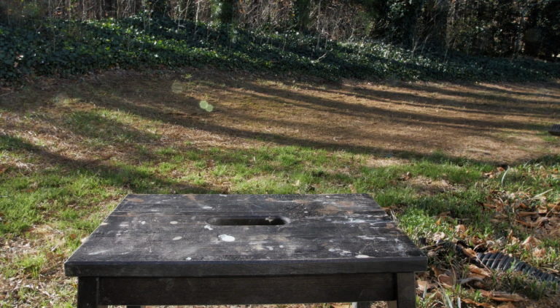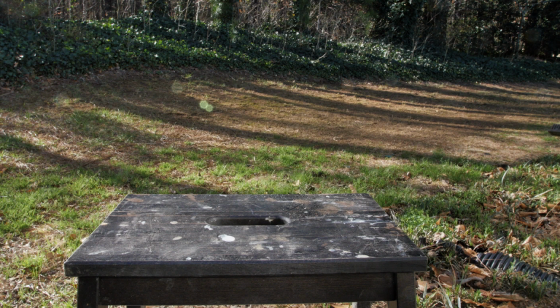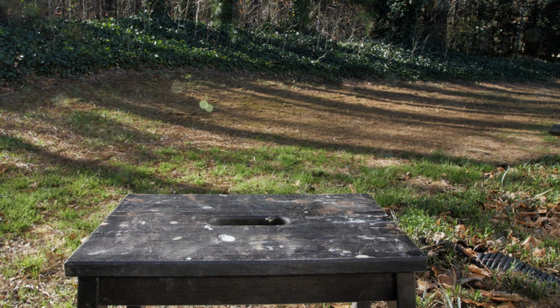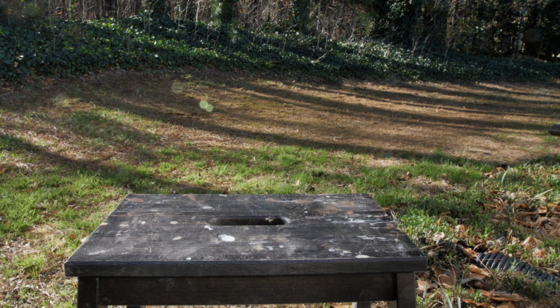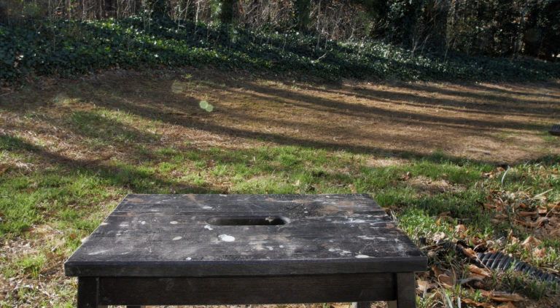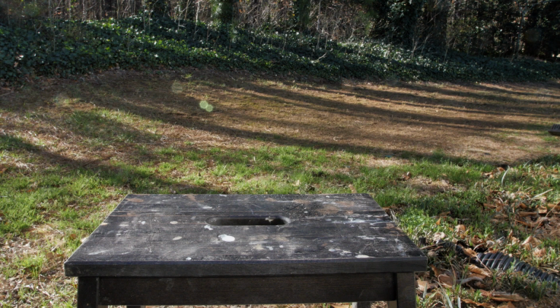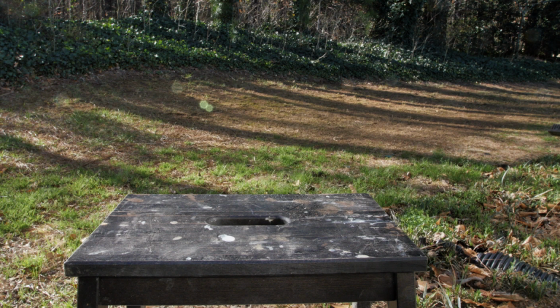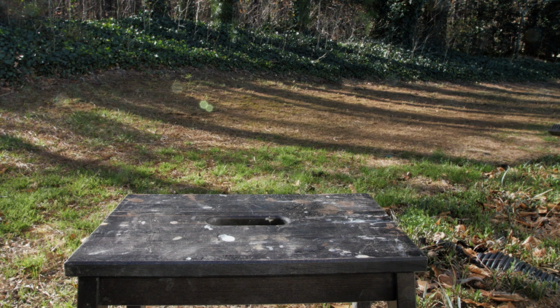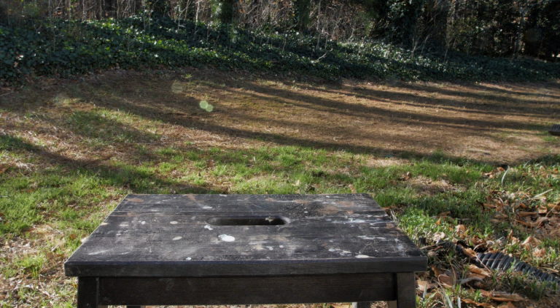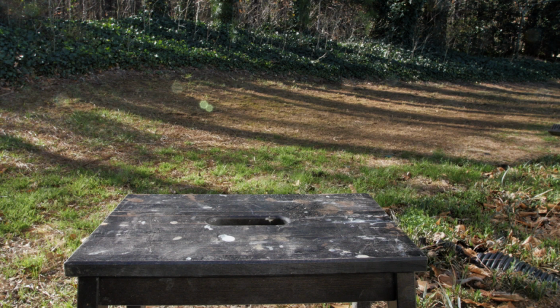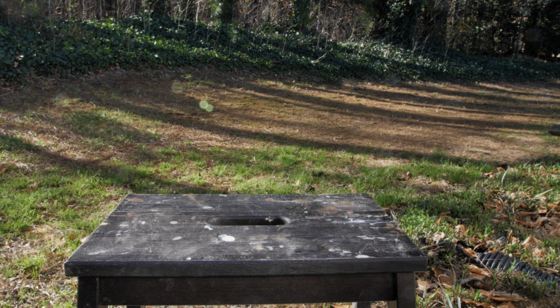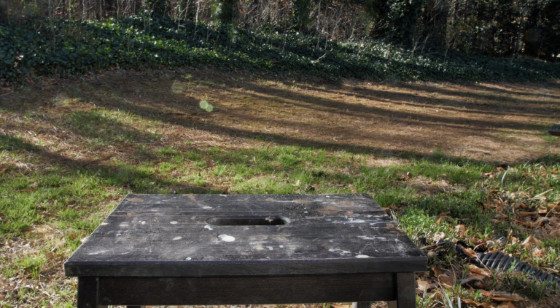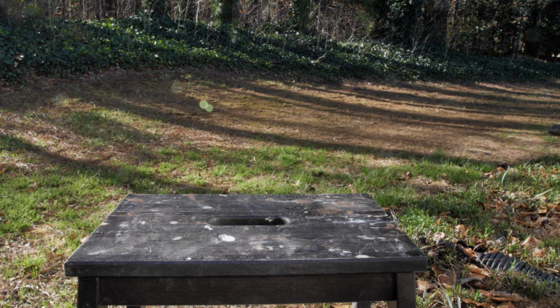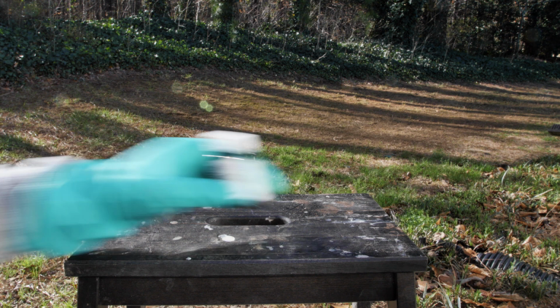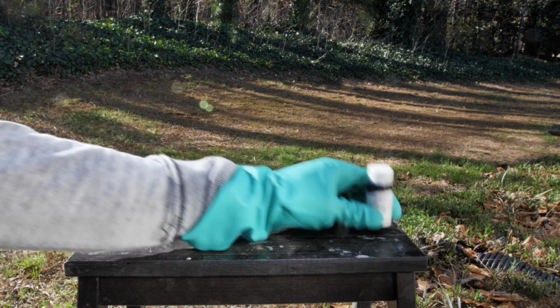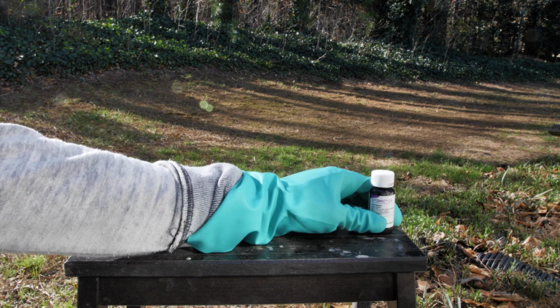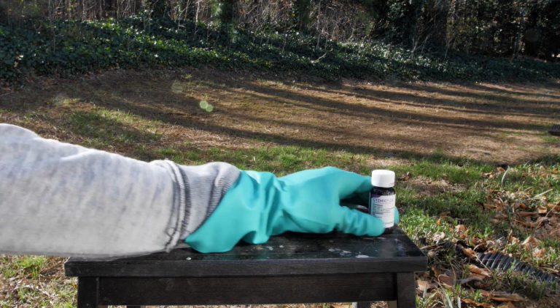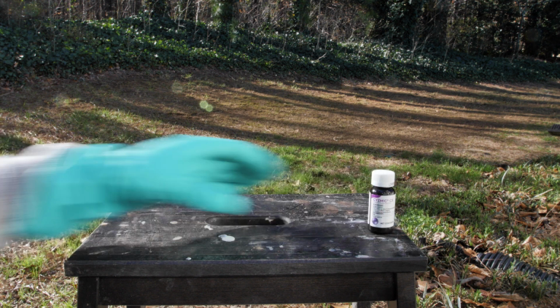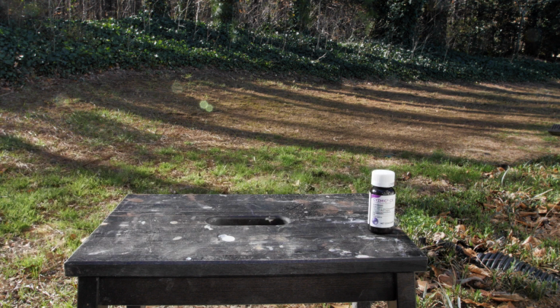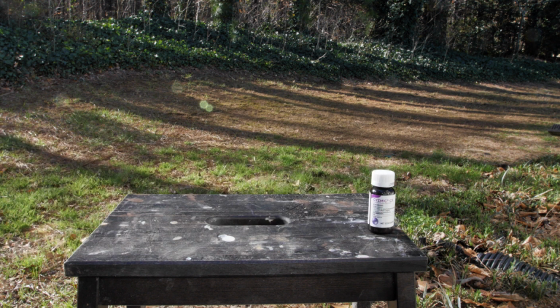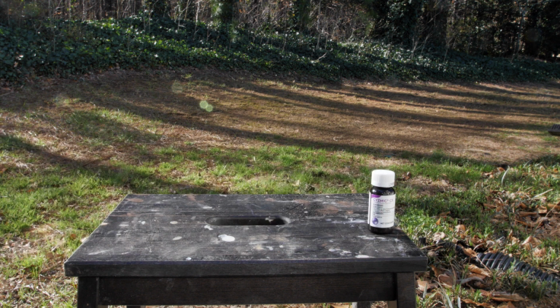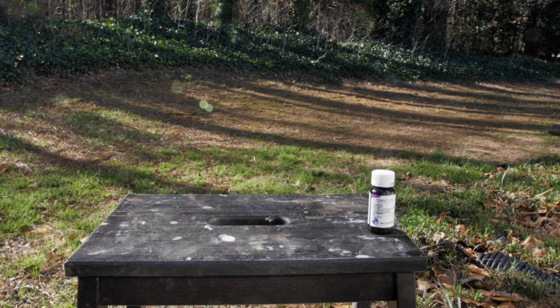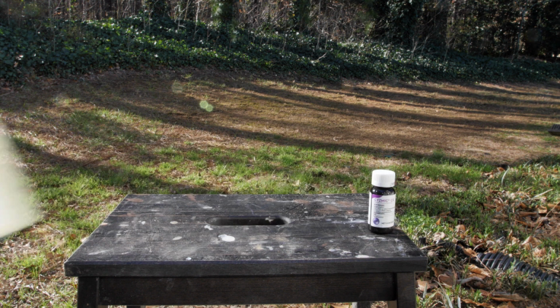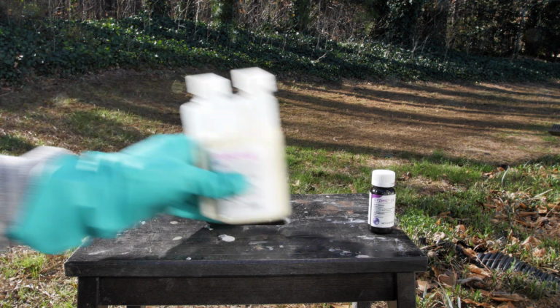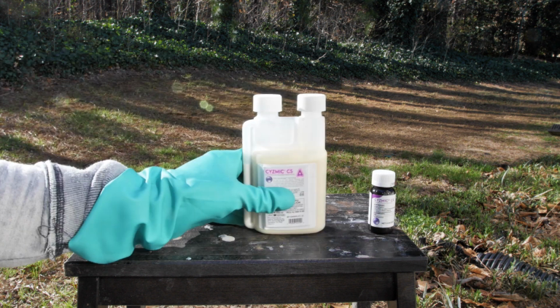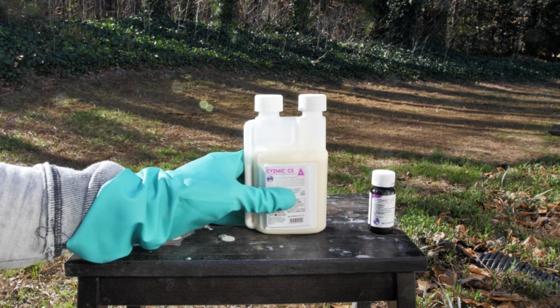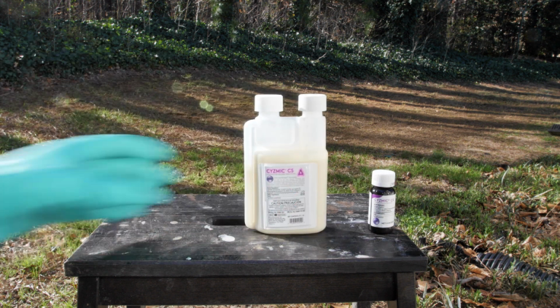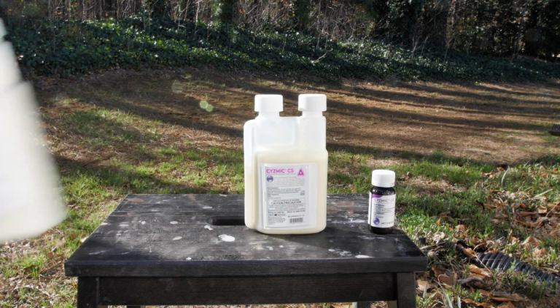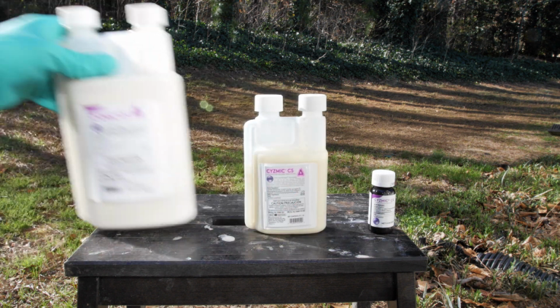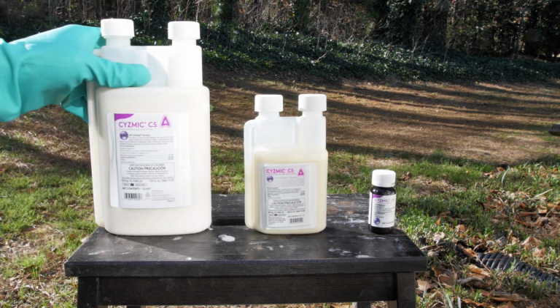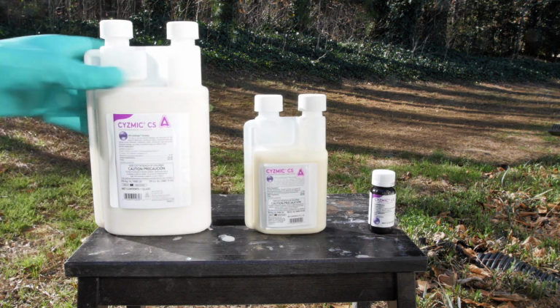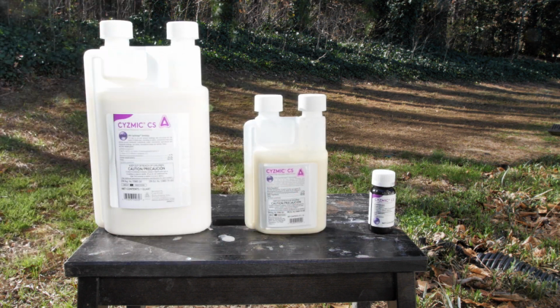Seismic CS comes in three convenient sizes to fit every need: a single dose 0.4 ounce bottle, an 8 ounce bottle, and a 32 ounce bottle.